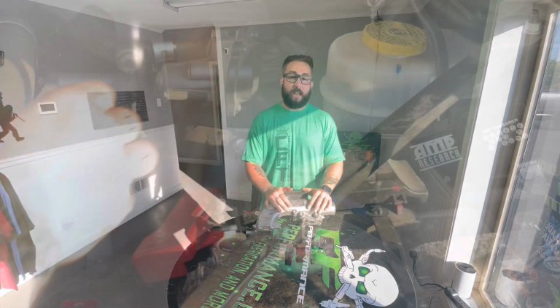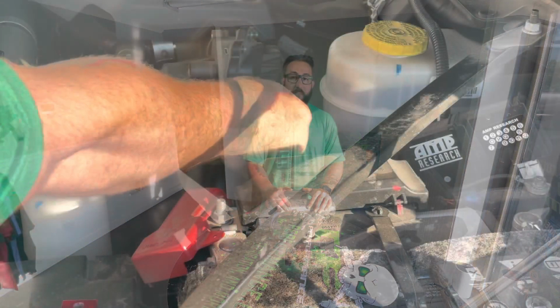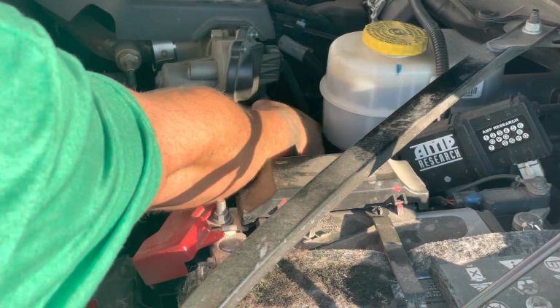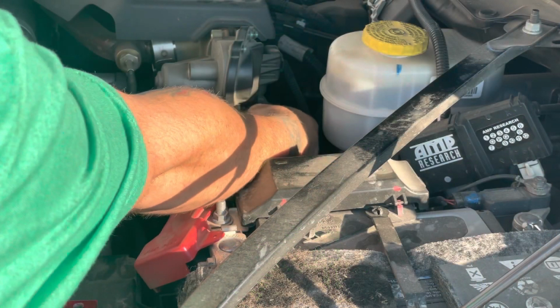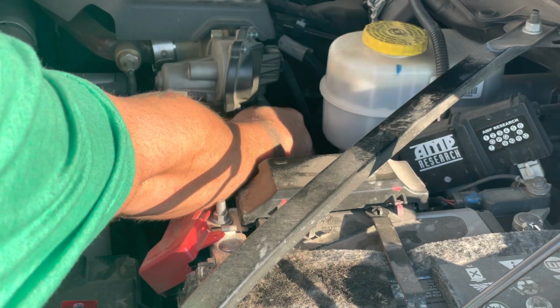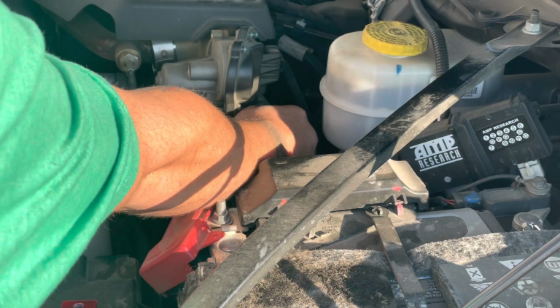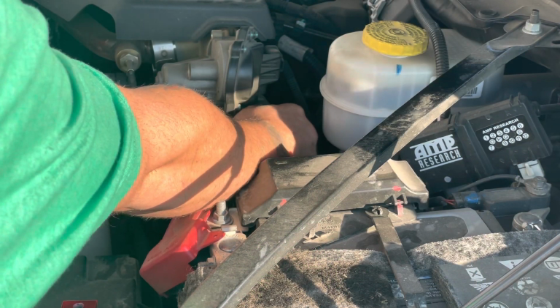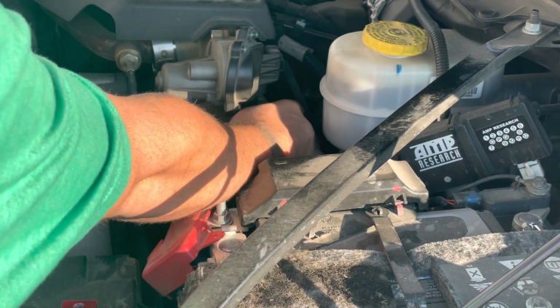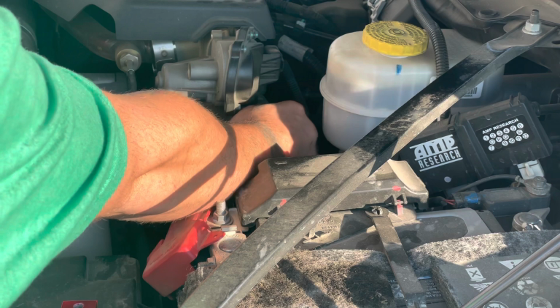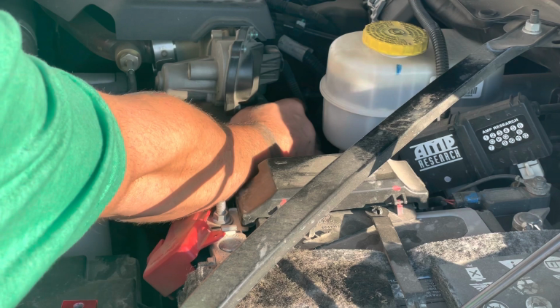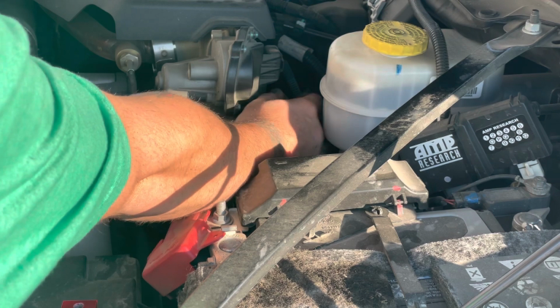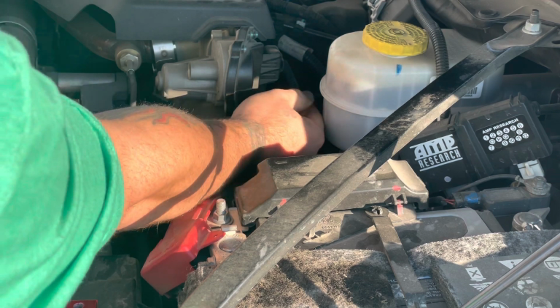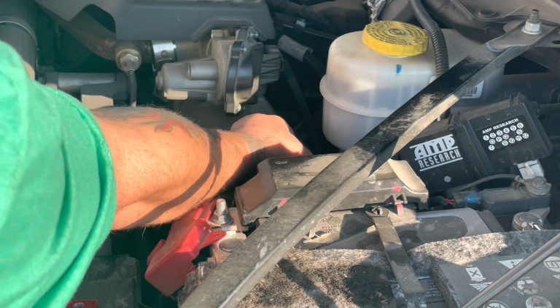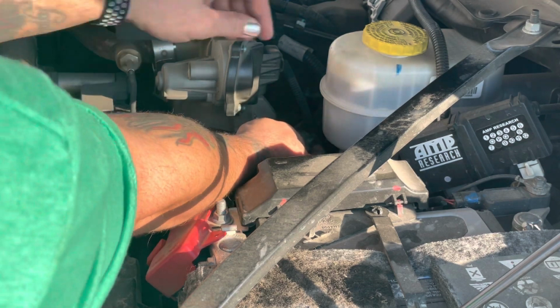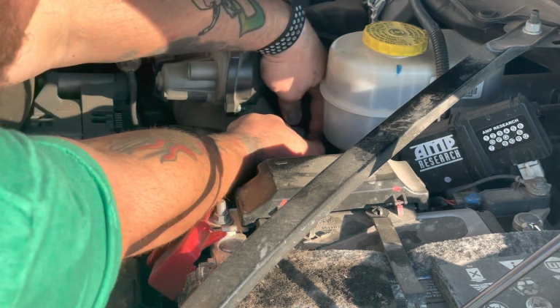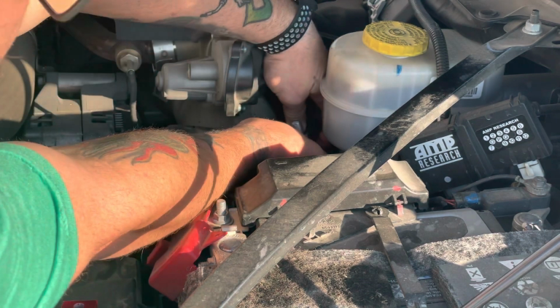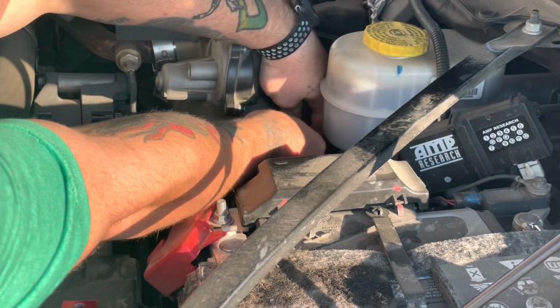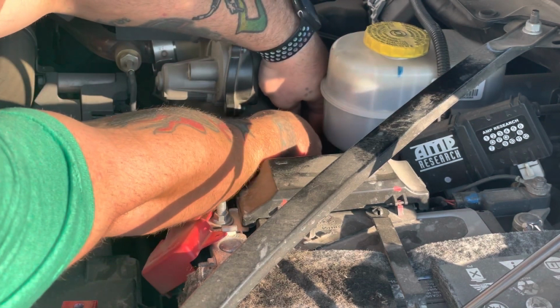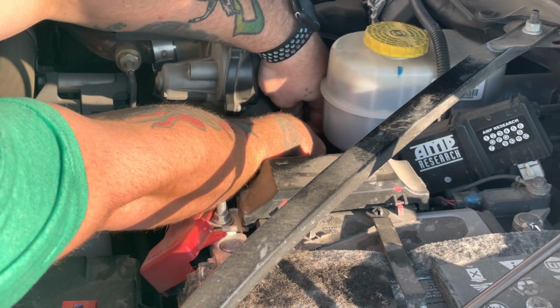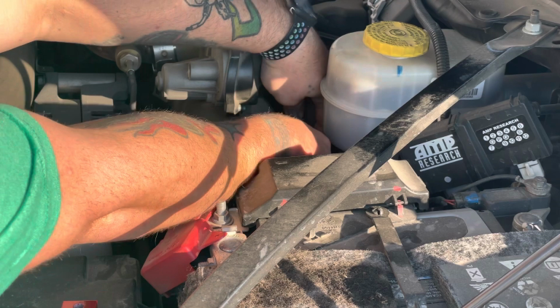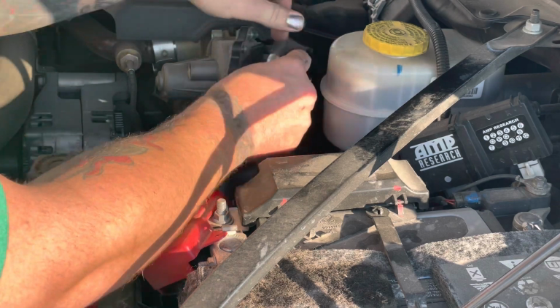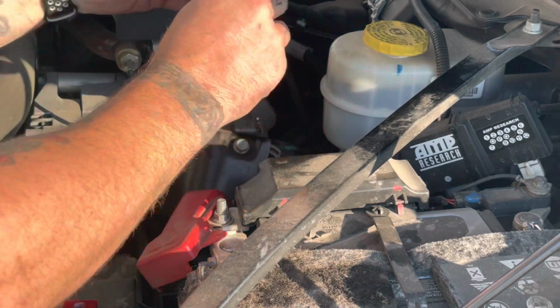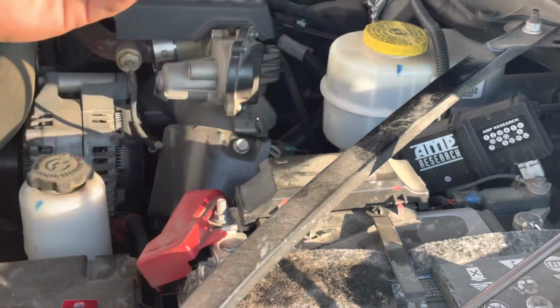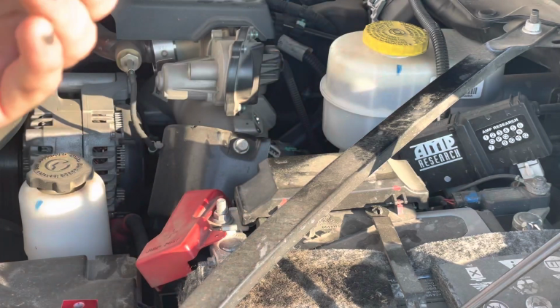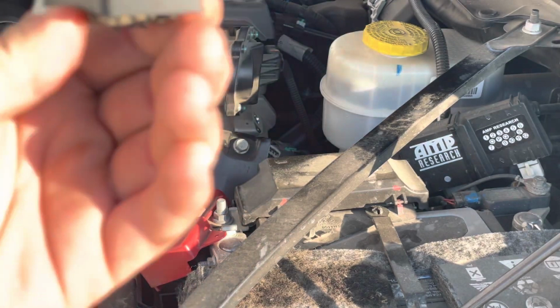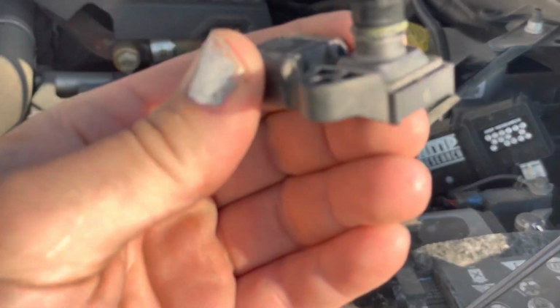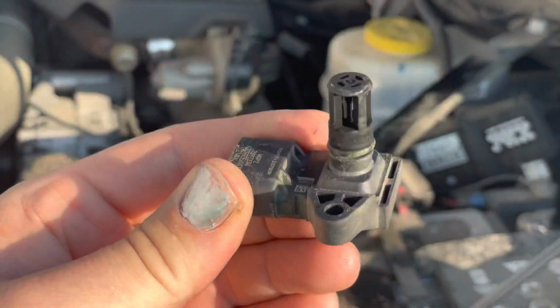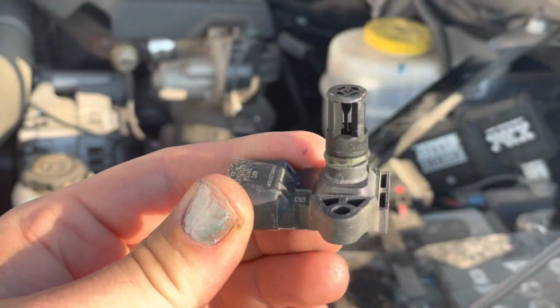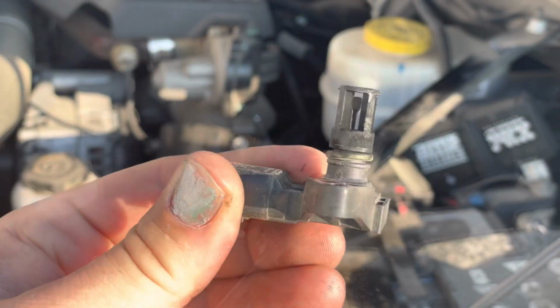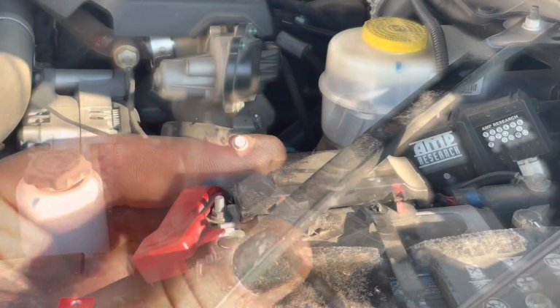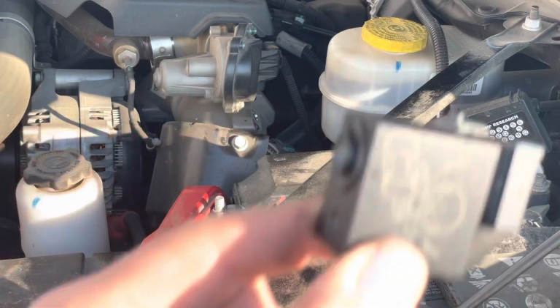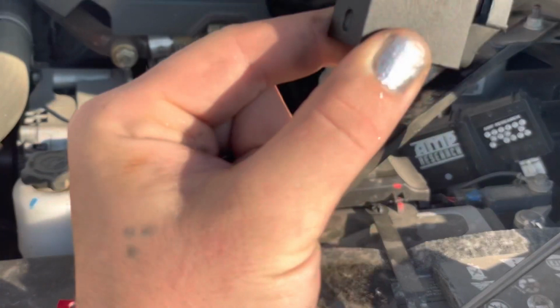Here you will see a 5th gen Cummins. We're removing the factory unit right now — just remove one simple bolt, unclip it, pull it out. It's just that simple. As you can see, even for being emissions equipped, it's pretty dirty, but it's not too bad.